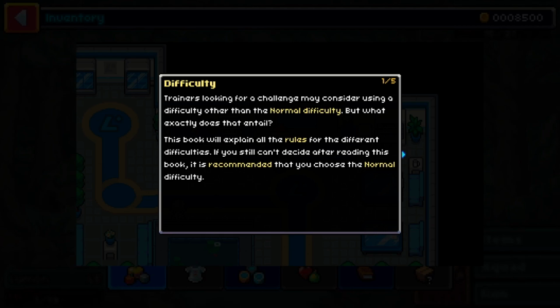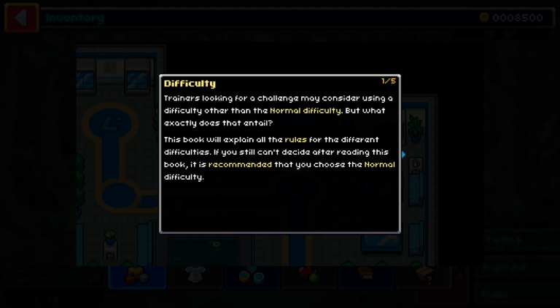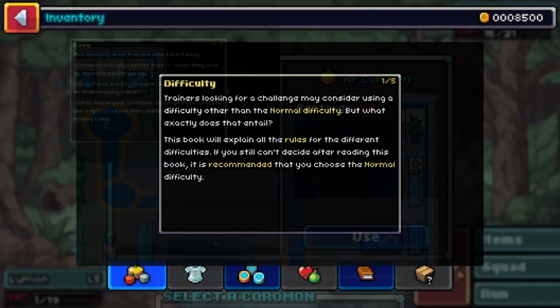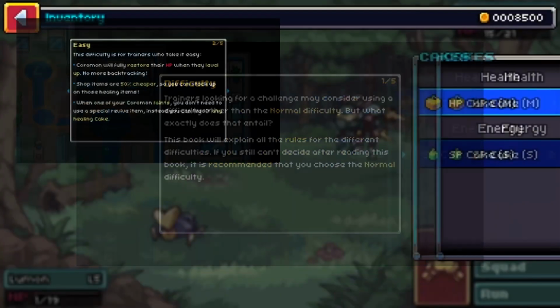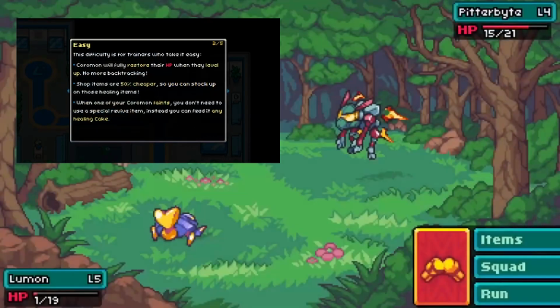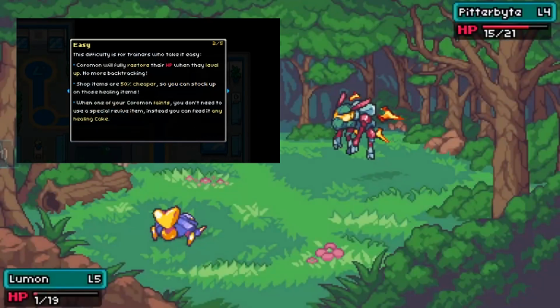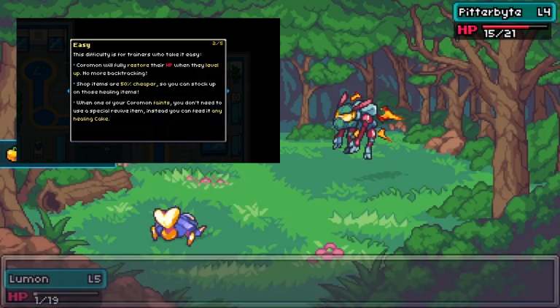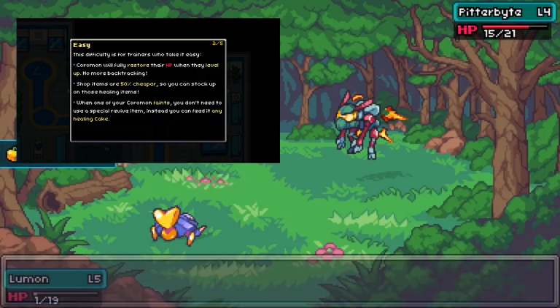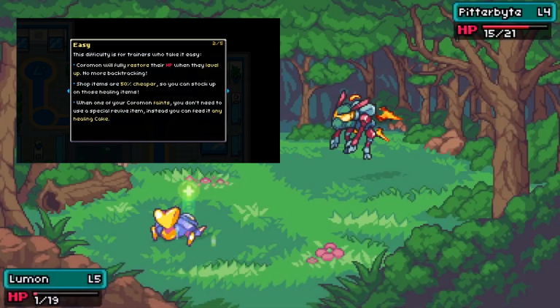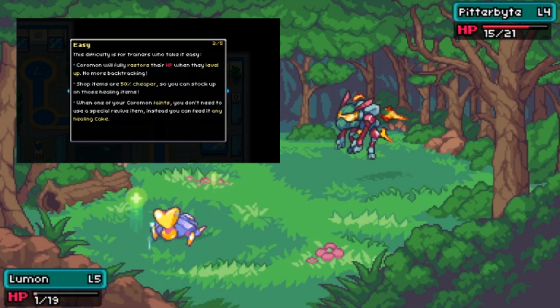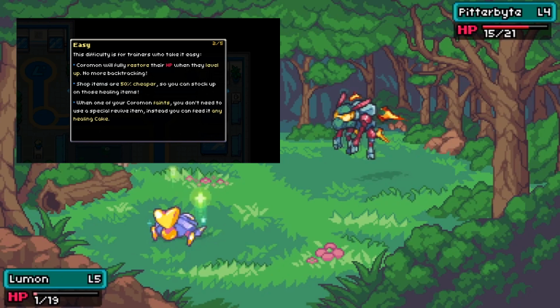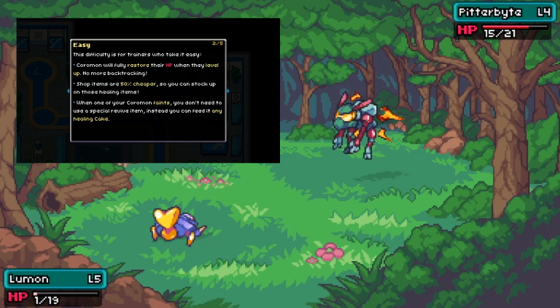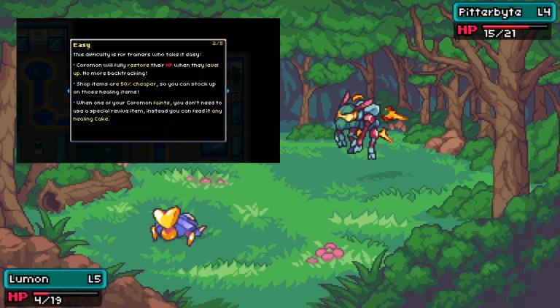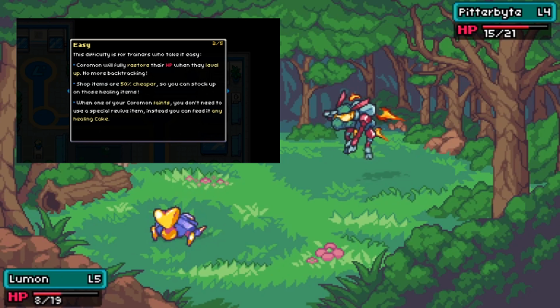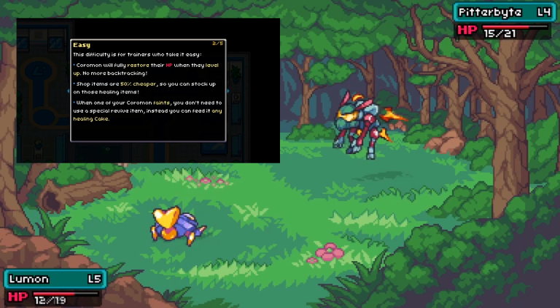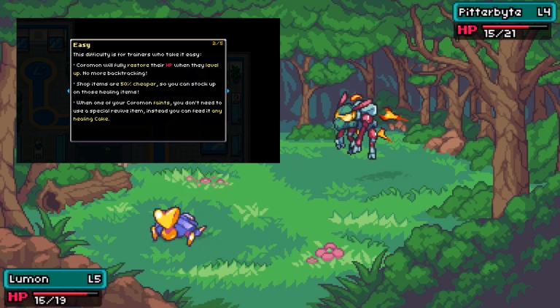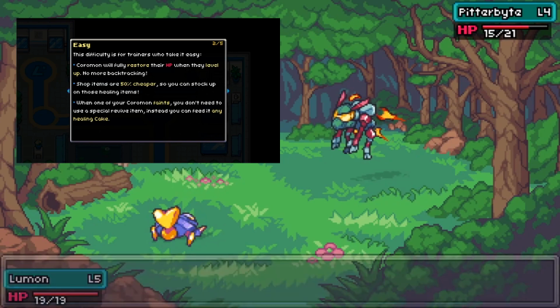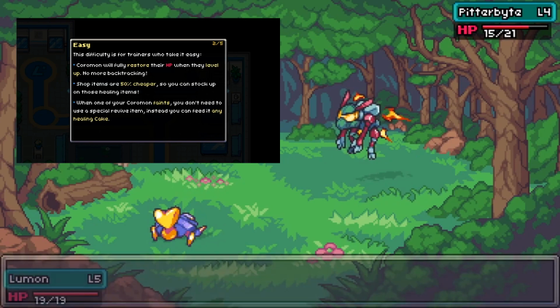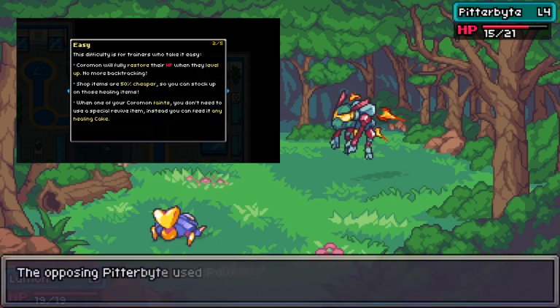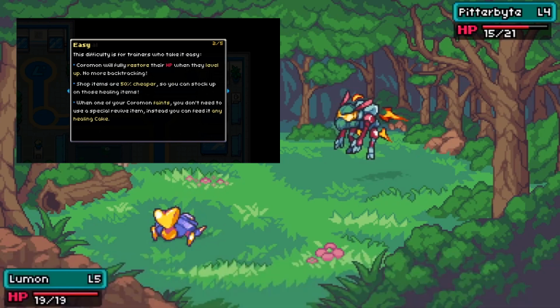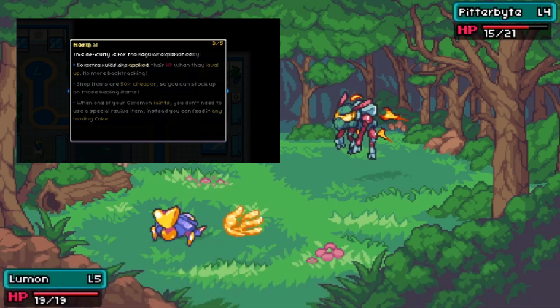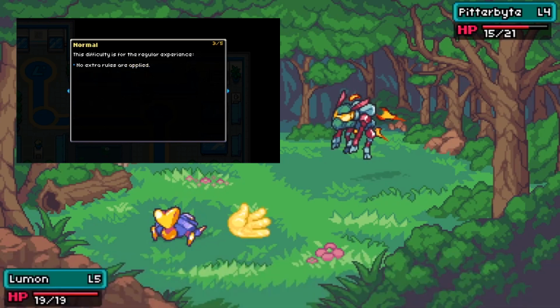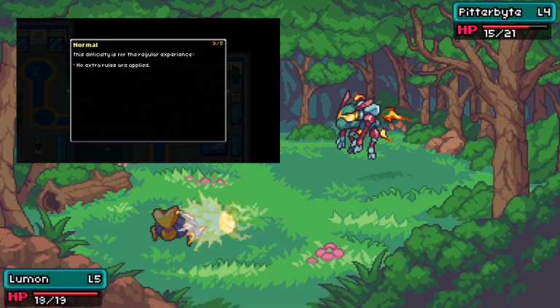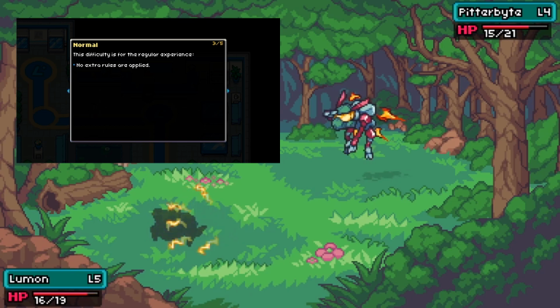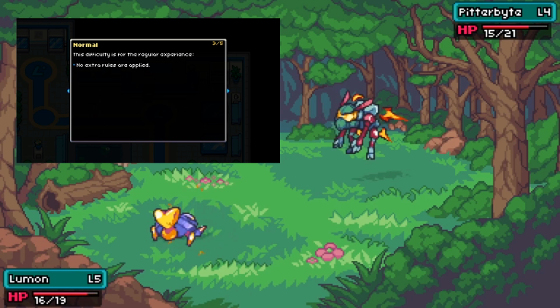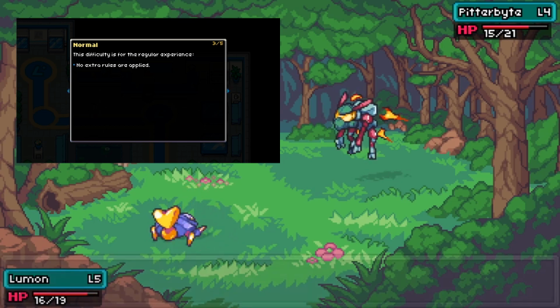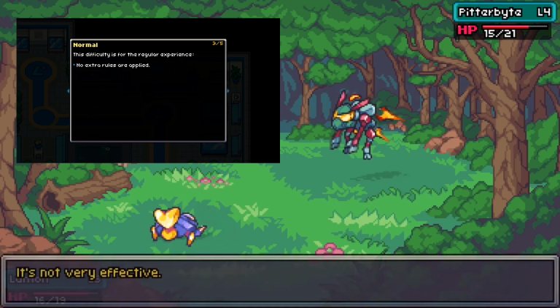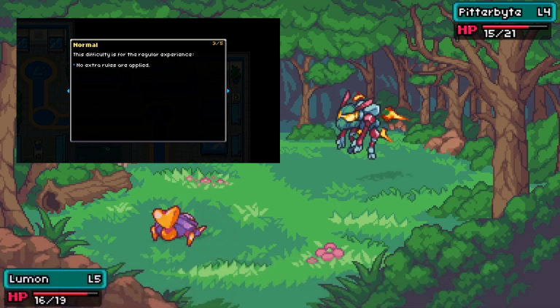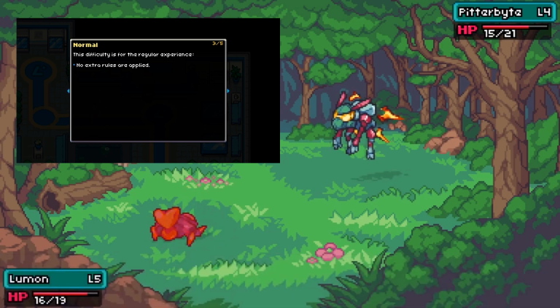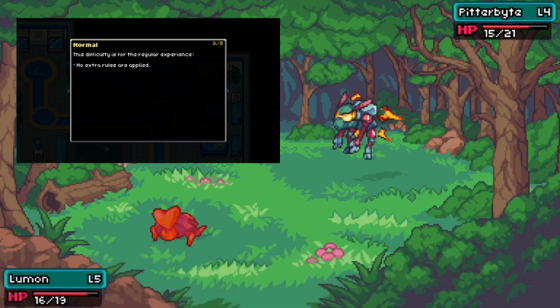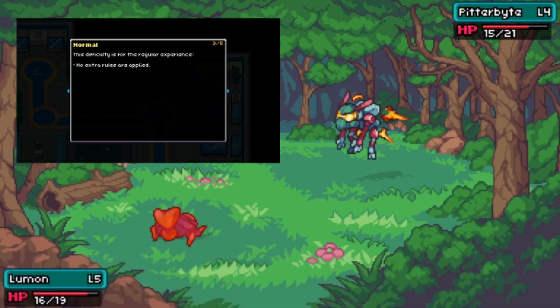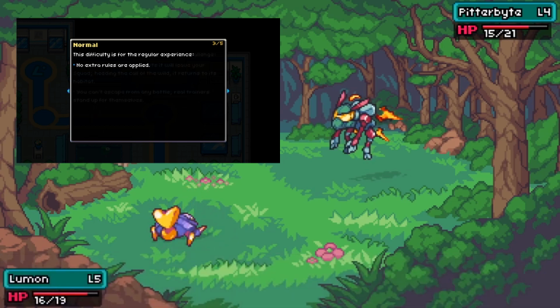On the preset side, we have an easy mode which will recover health on level up, halve the price of items in the shop, and allow for healing items to revive fainted Coromon. Normal mode has no special rules and is the recommended difficulty setting for newcomers.